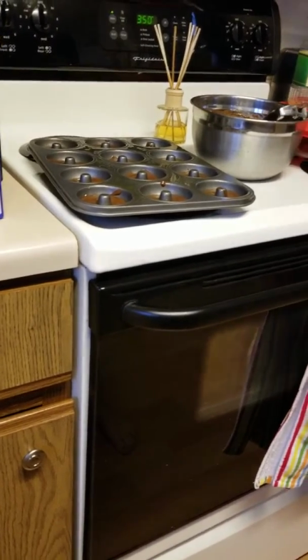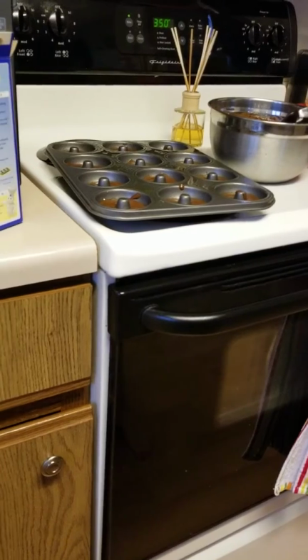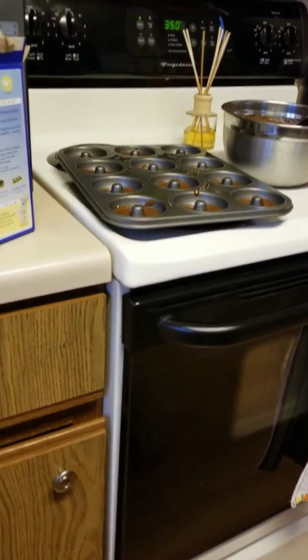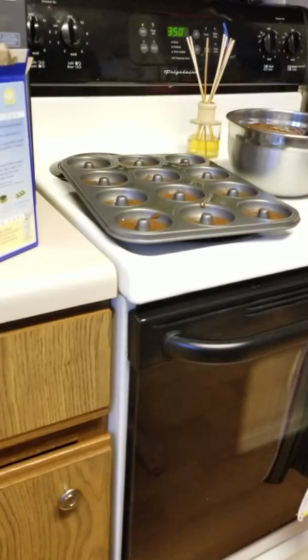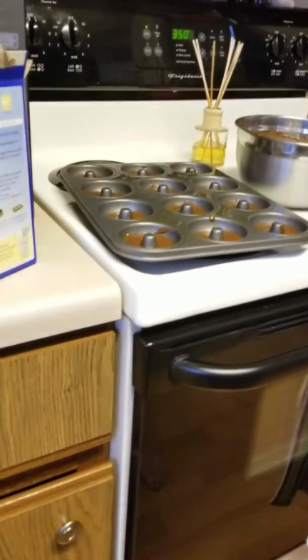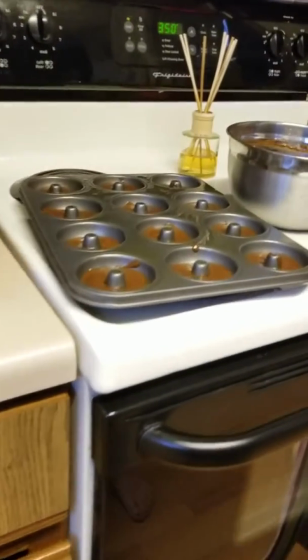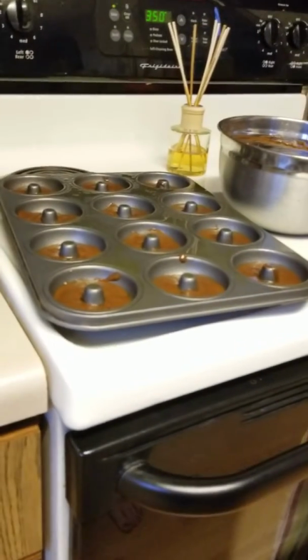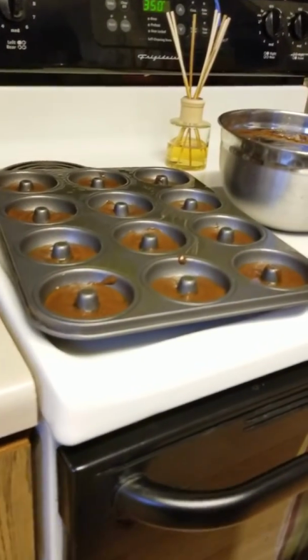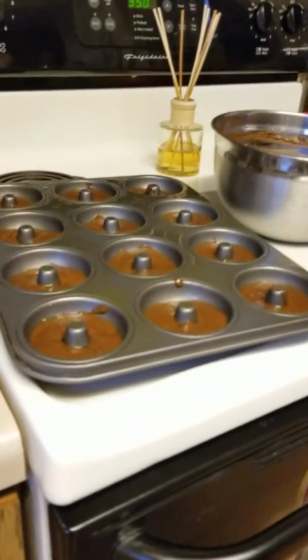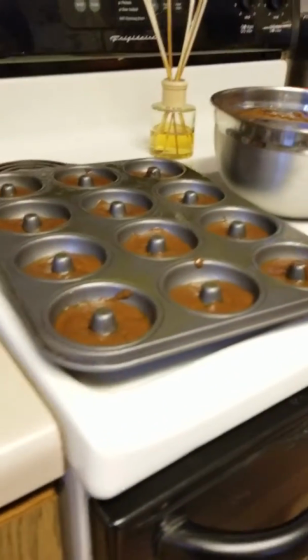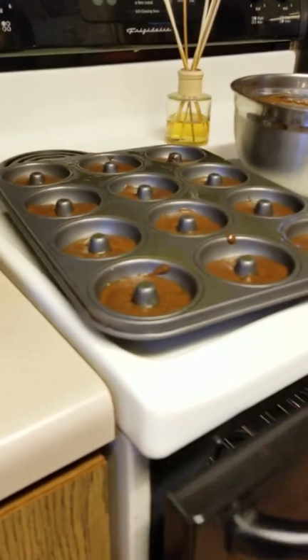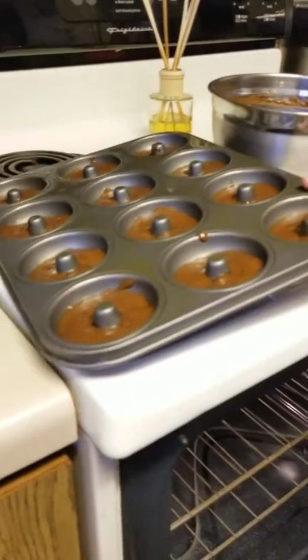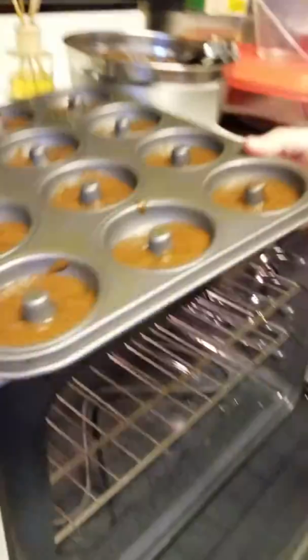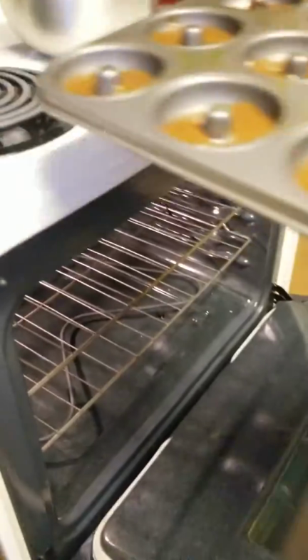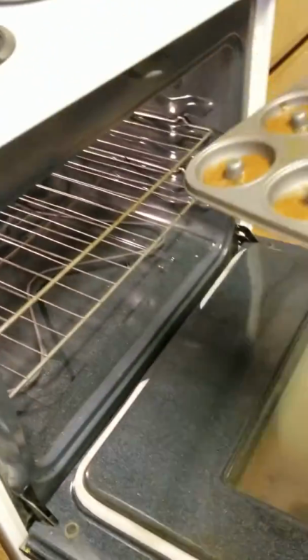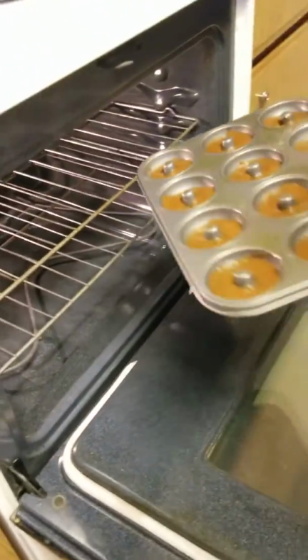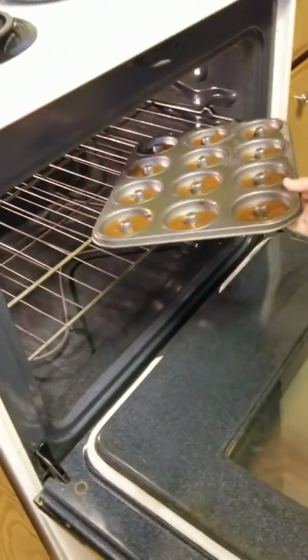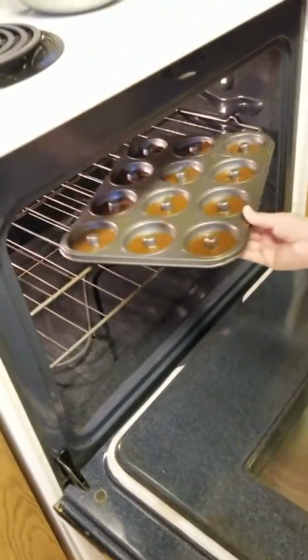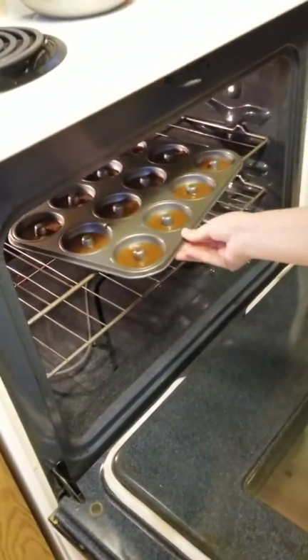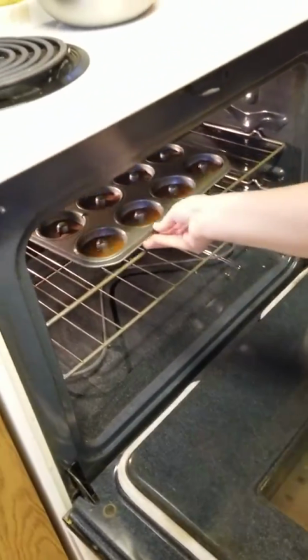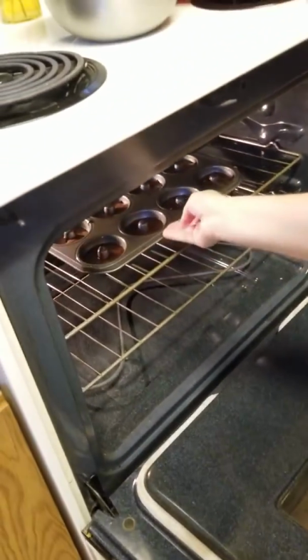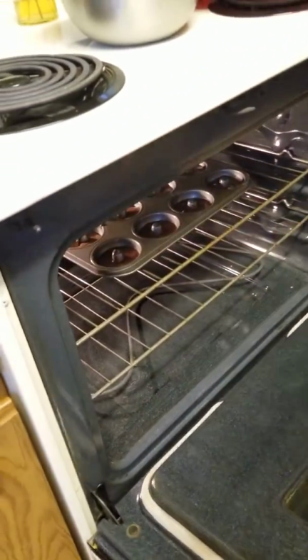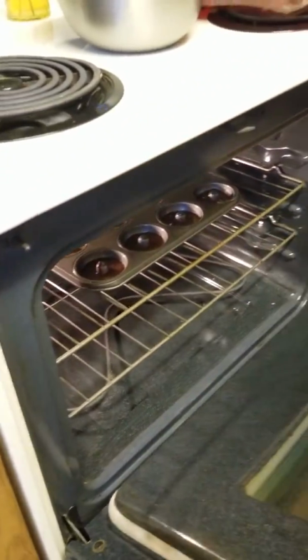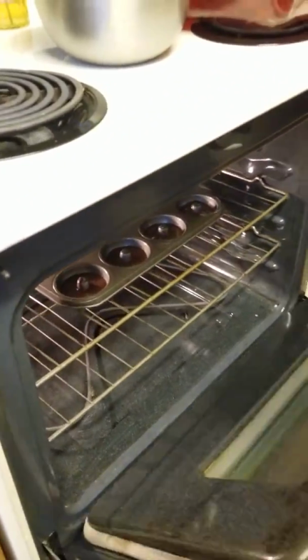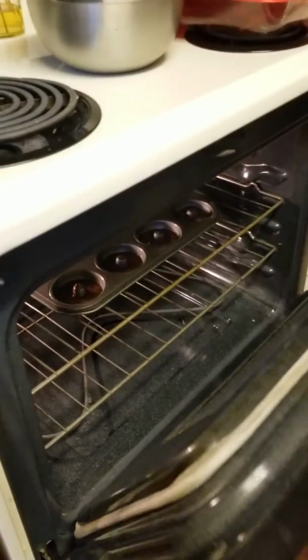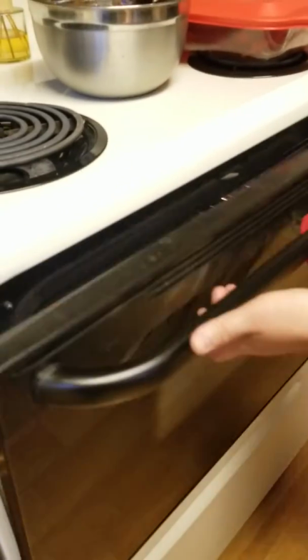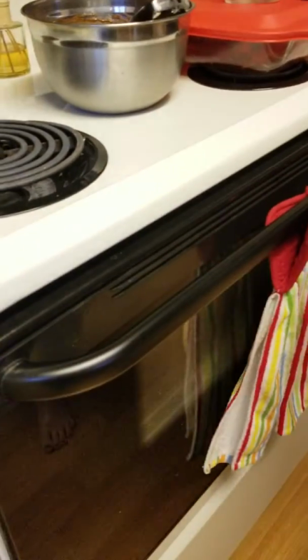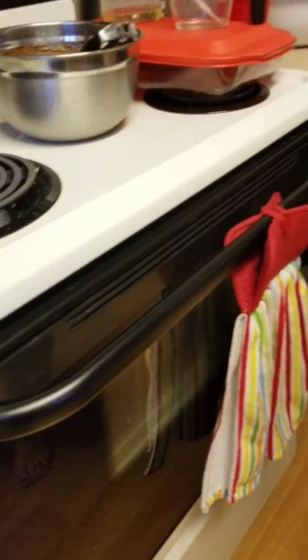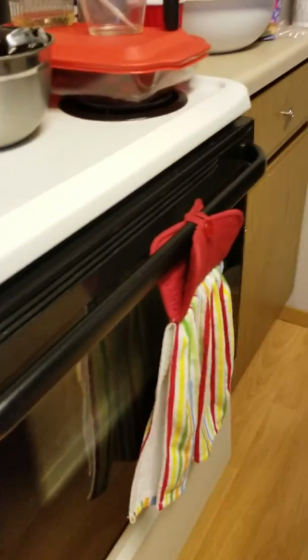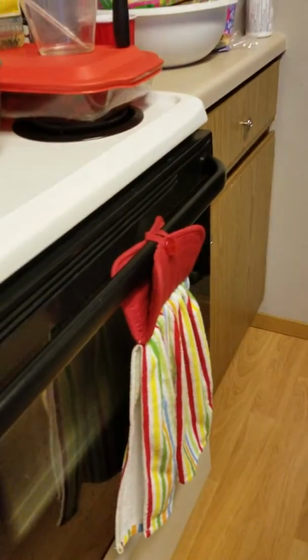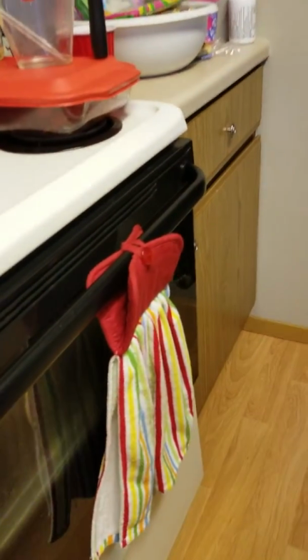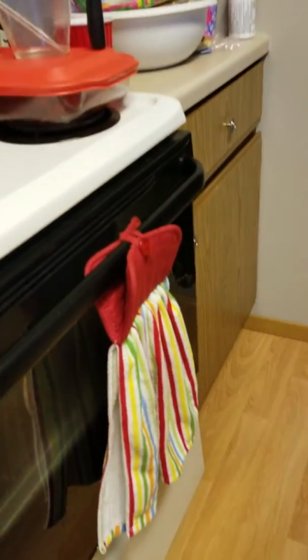So now that we've filled the donut tin, my mom is going to put it in the oven because it's very hot. Make sure you have help. And then let them cook for 16 minutes.